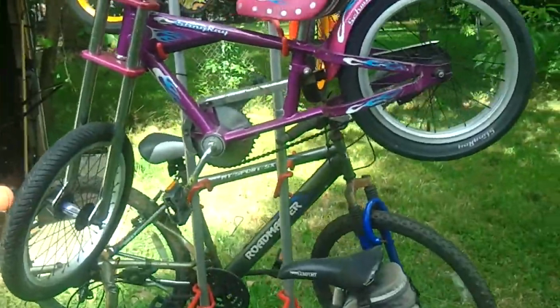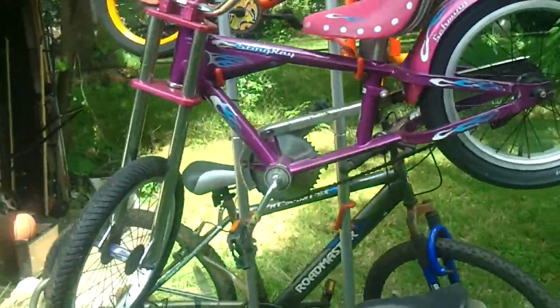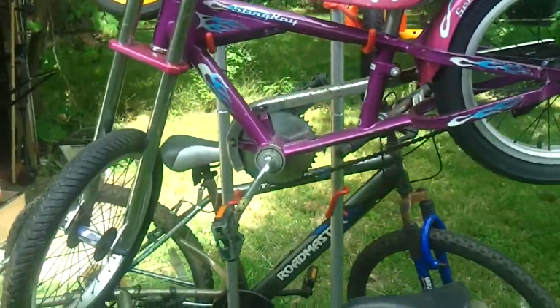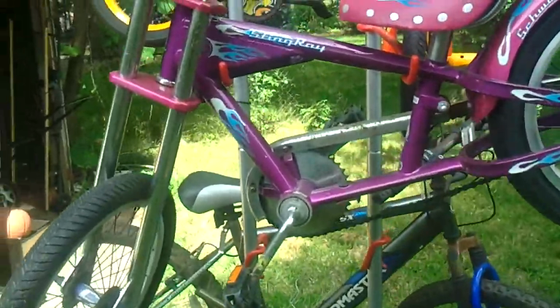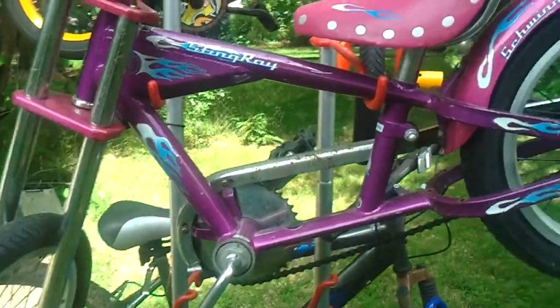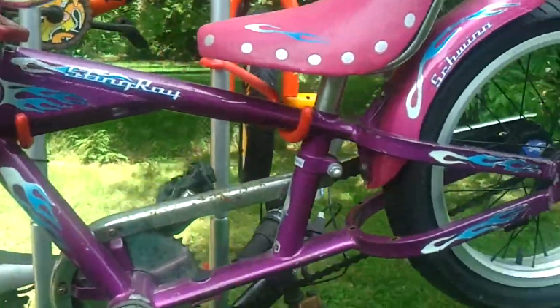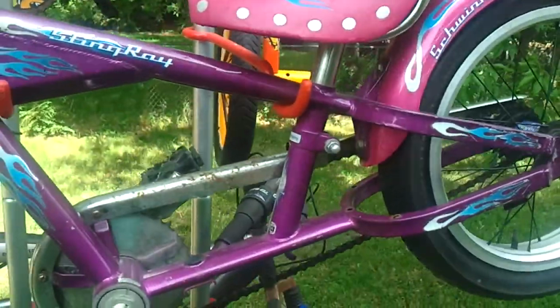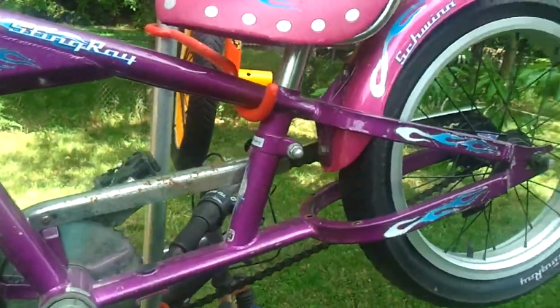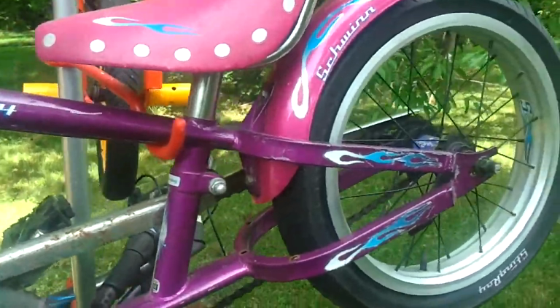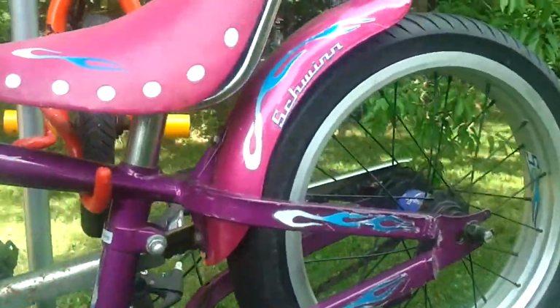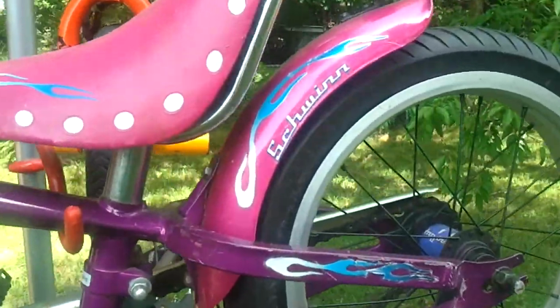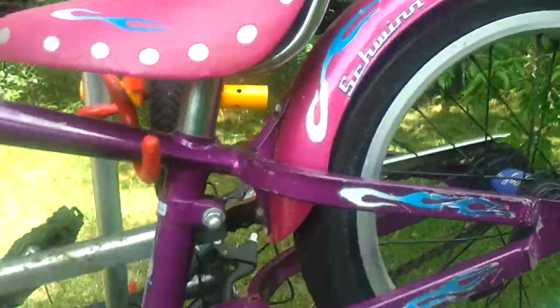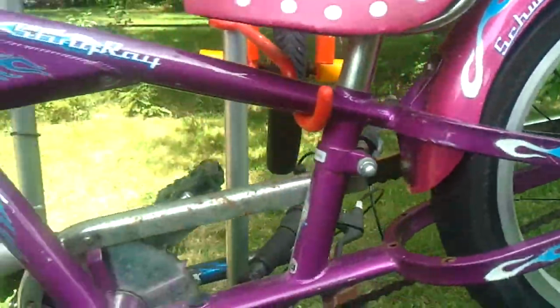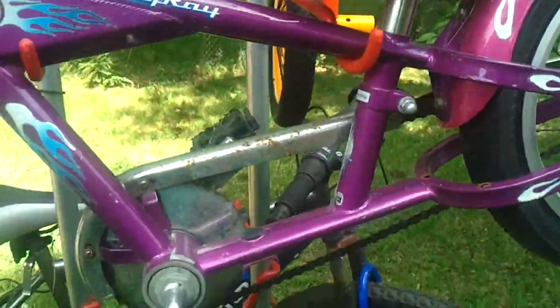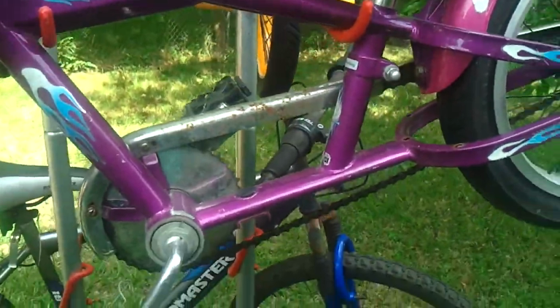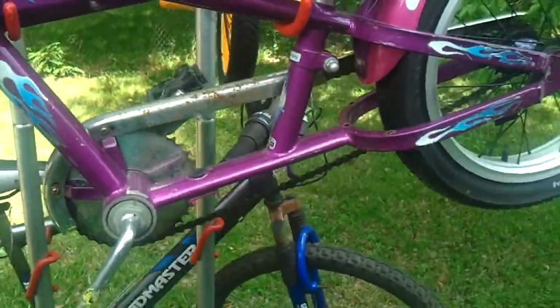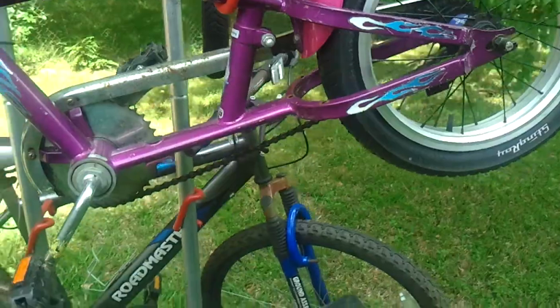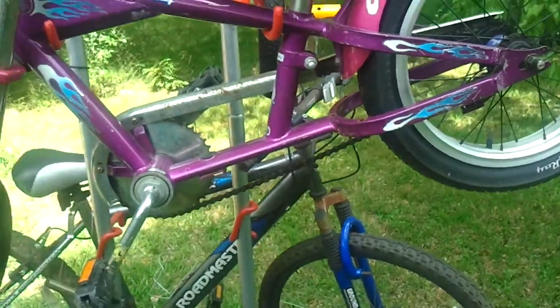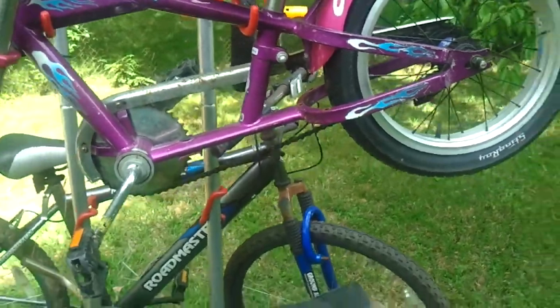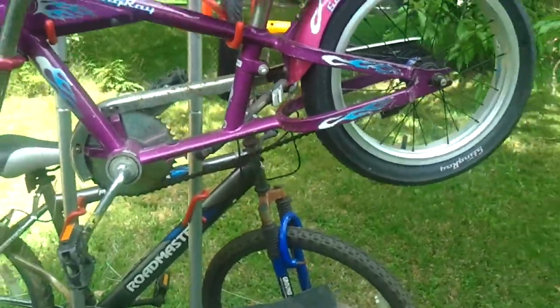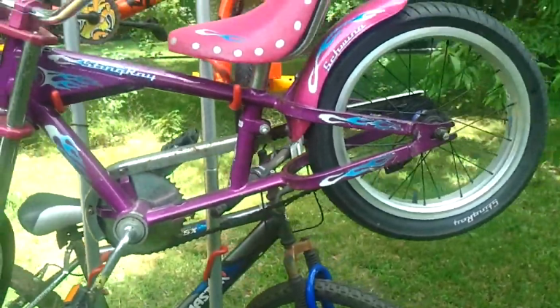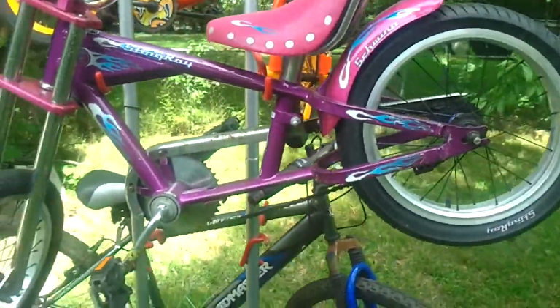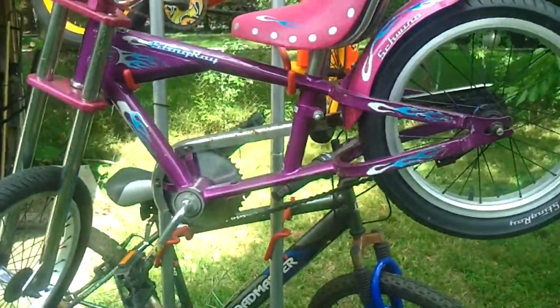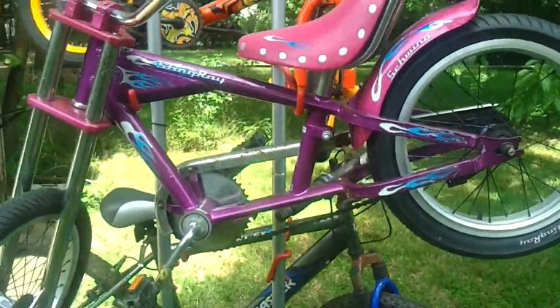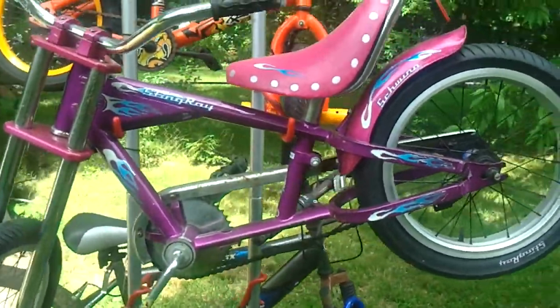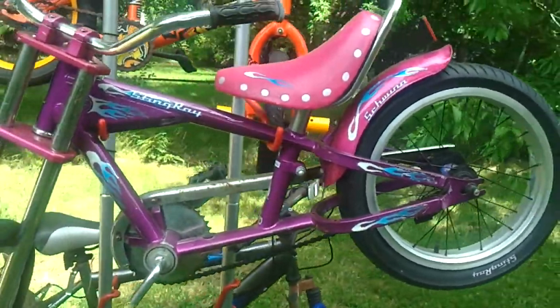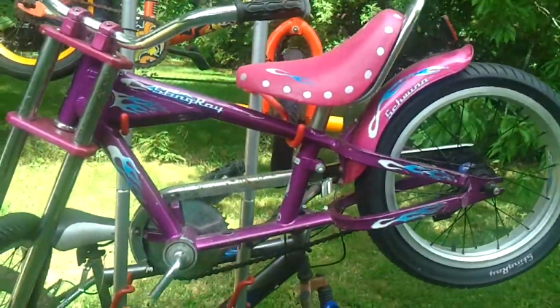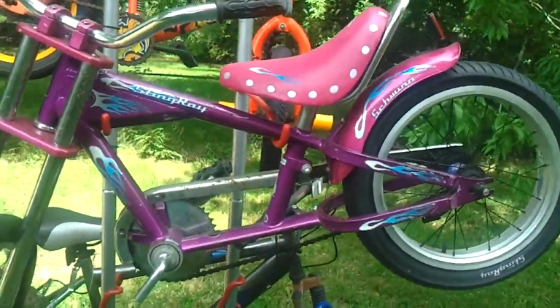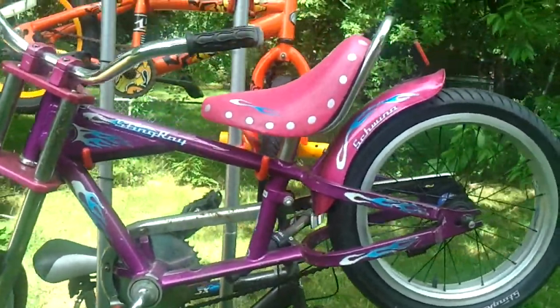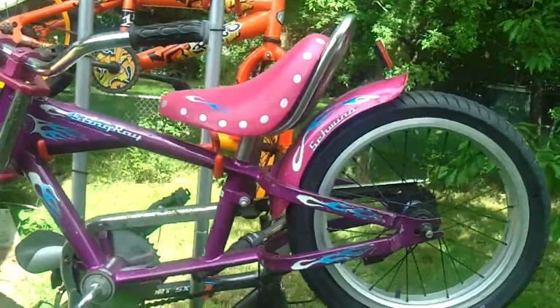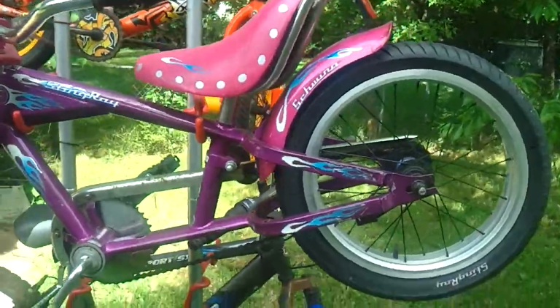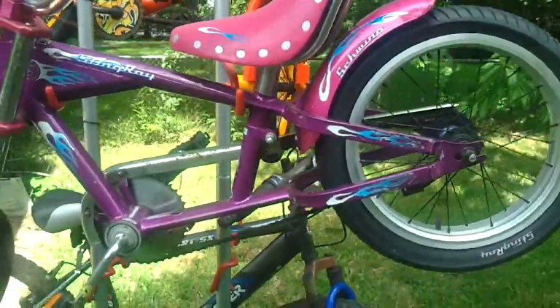Now this bike here, this Stingray-type Schwinn — this is a Schwinn. It's a kid's bike, about a 12-inch or 14-inch frame. It is rideable. Just air up the tires and it's ready to ride.